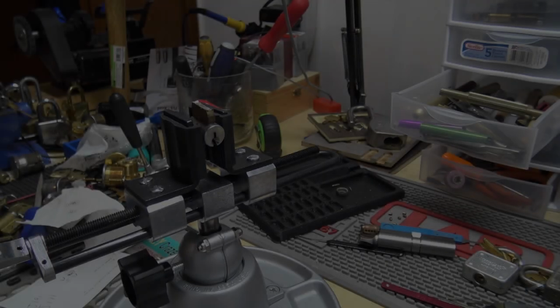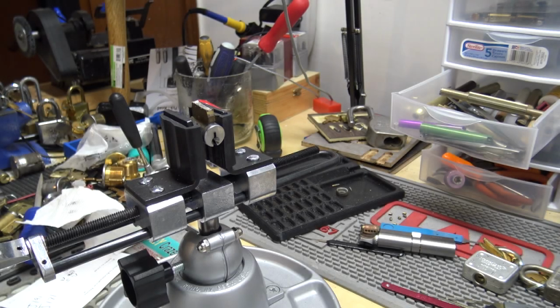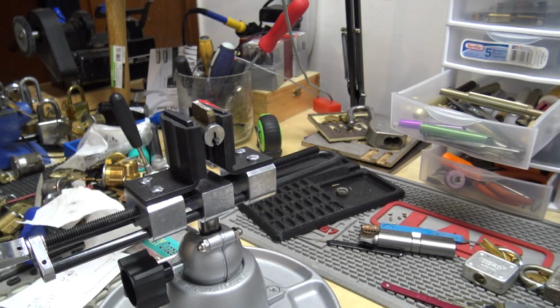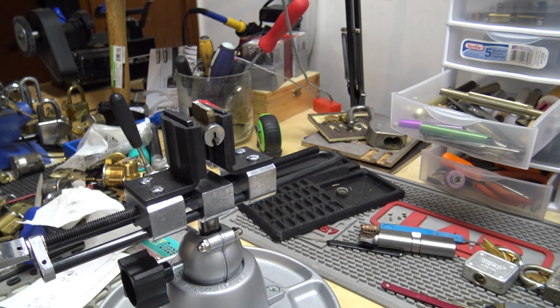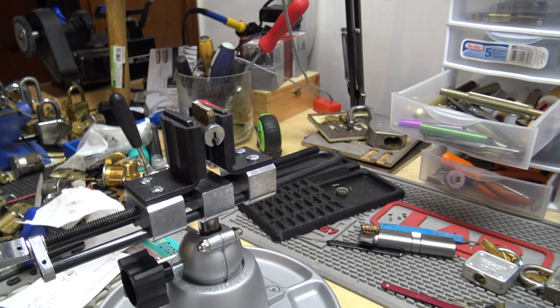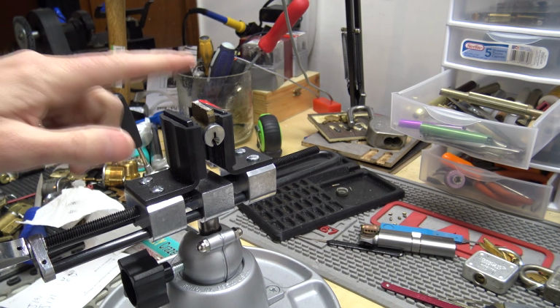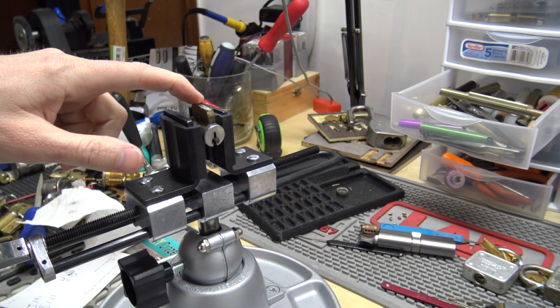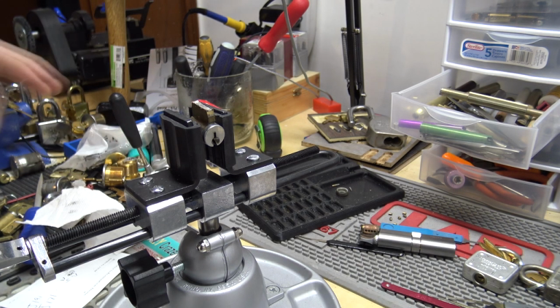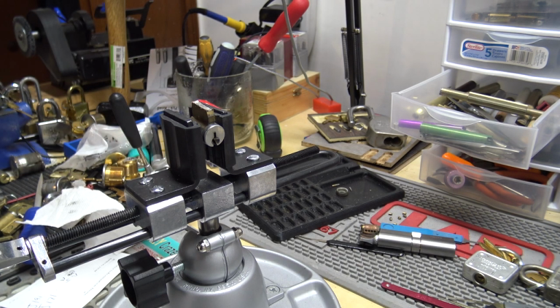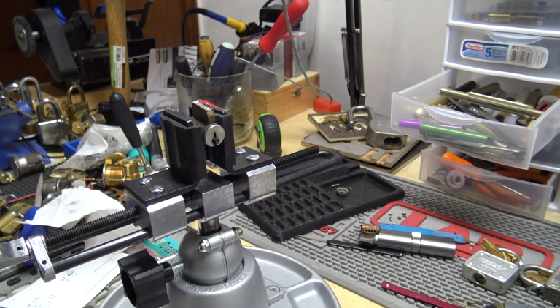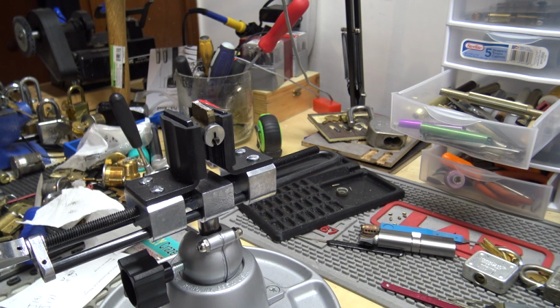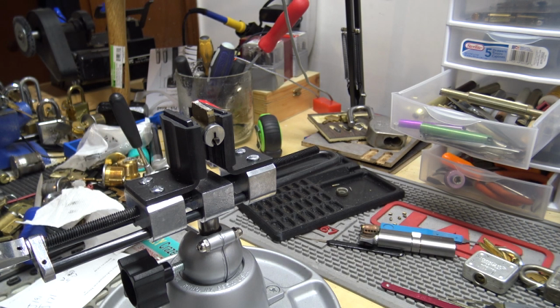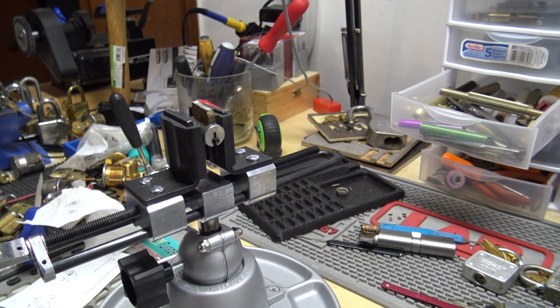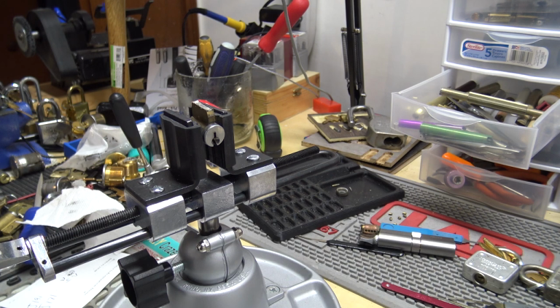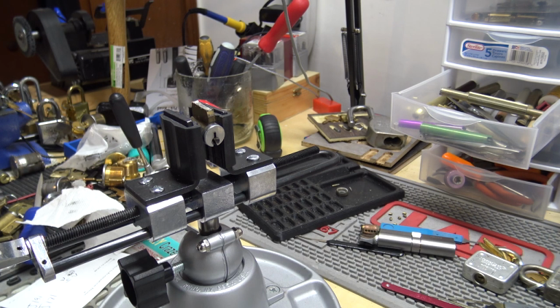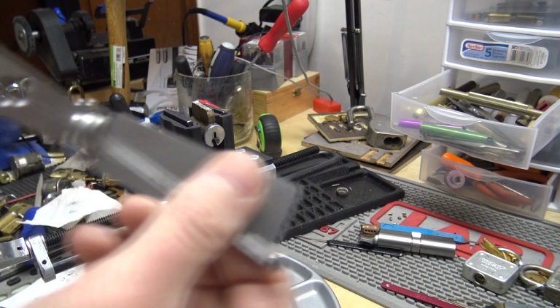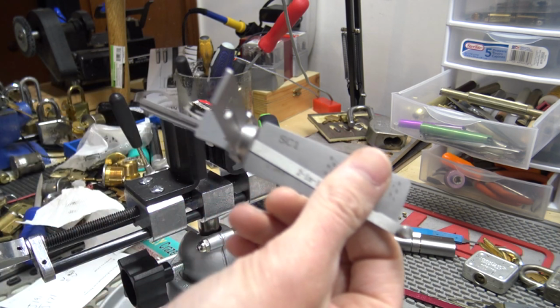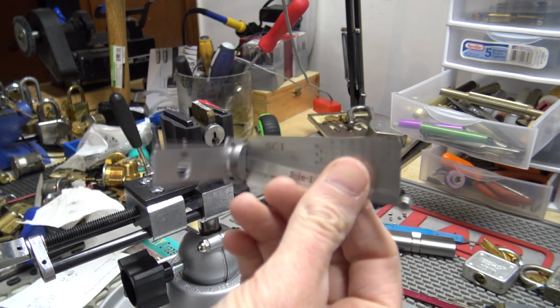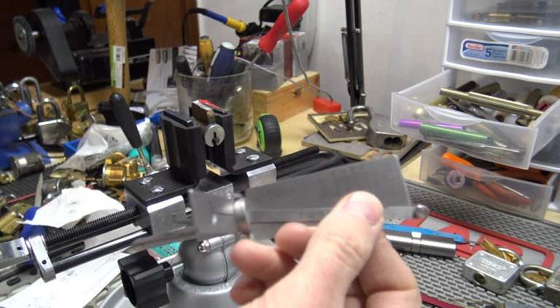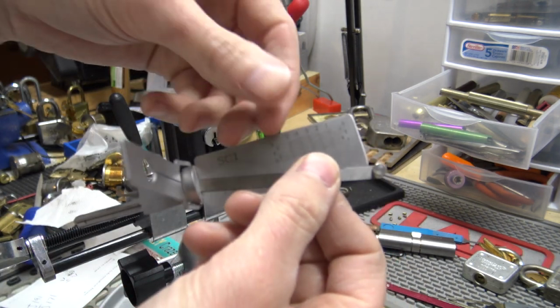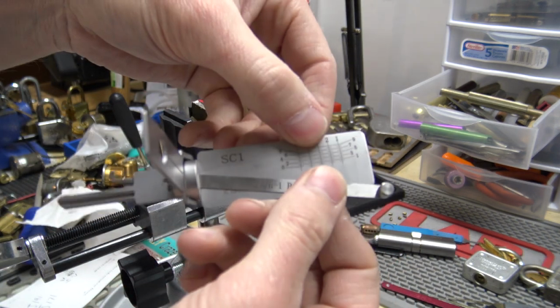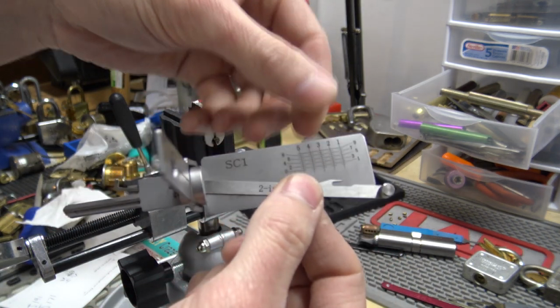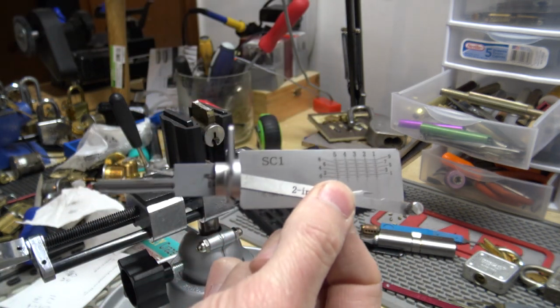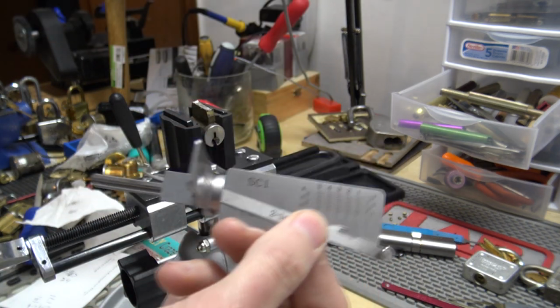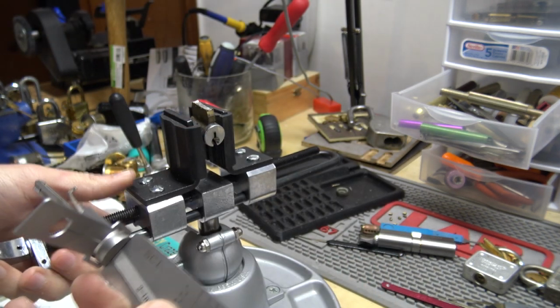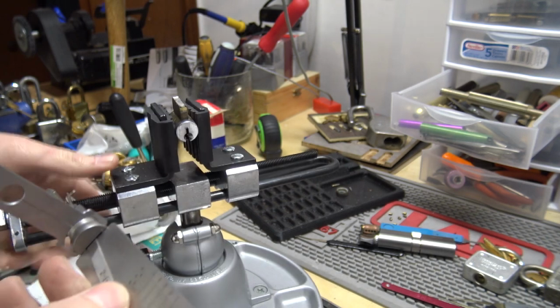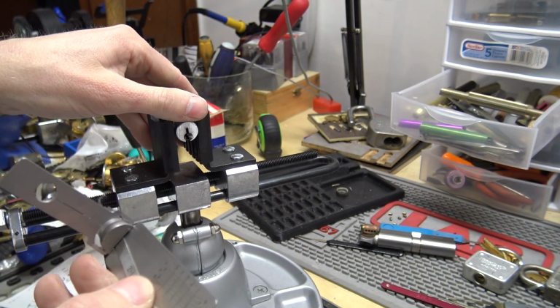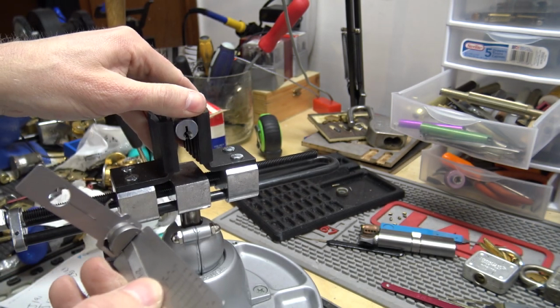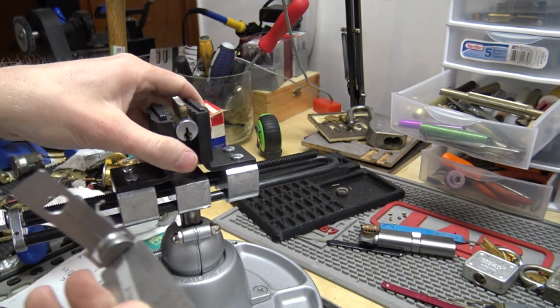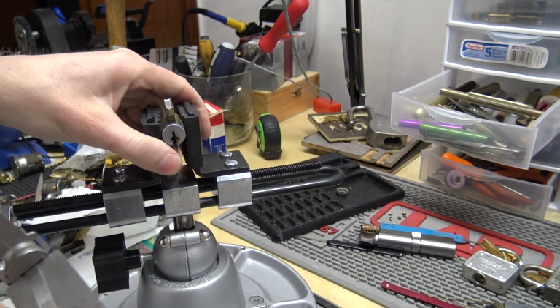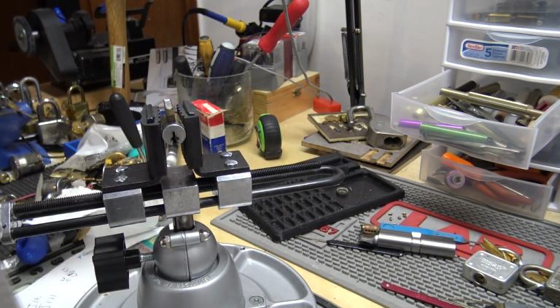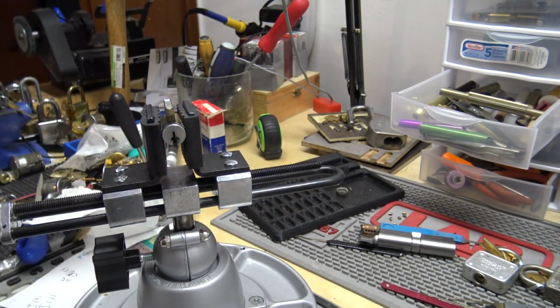Hey everybody, I have a Schlage deadbolt in this video — it's actually just a cylinder out of a deadbolt. I've taken the cap off because our plan is to use the new Schlage SC1 Leashie to pick it.